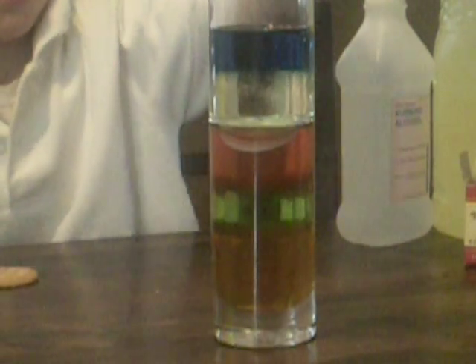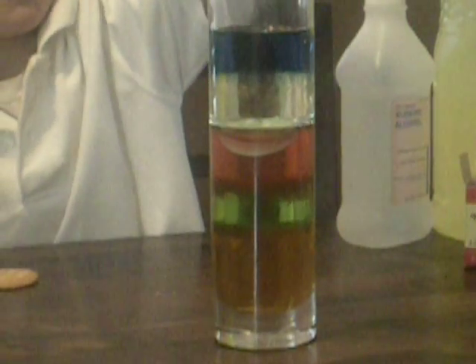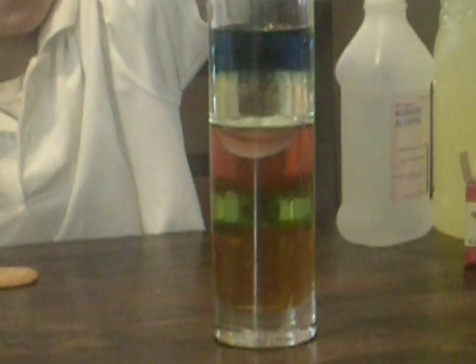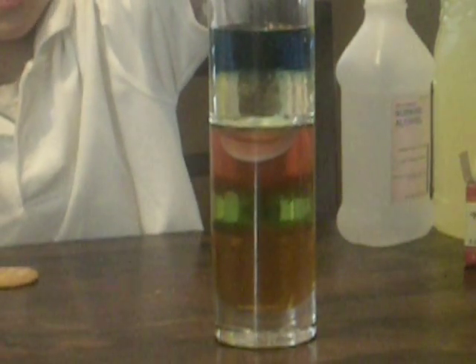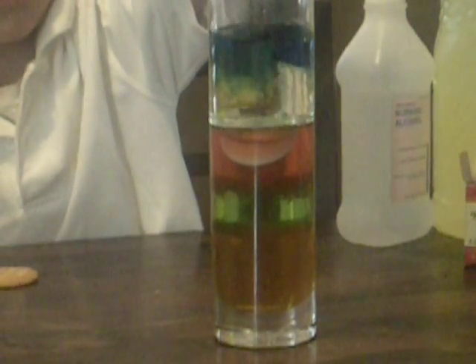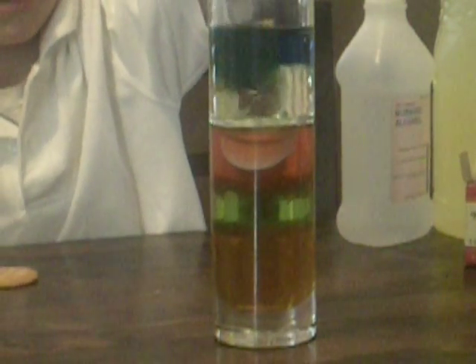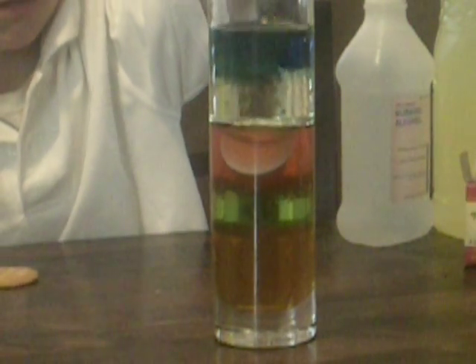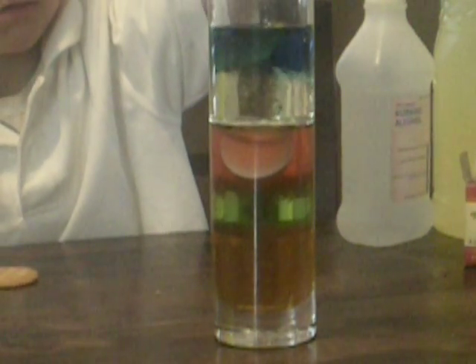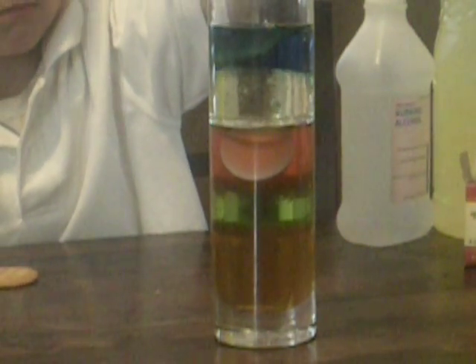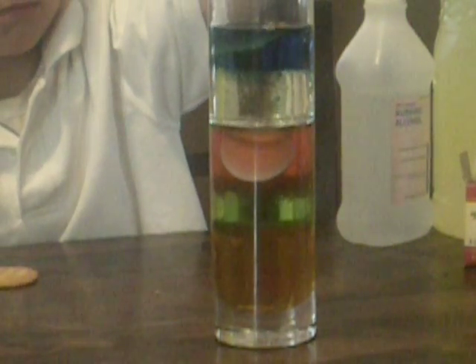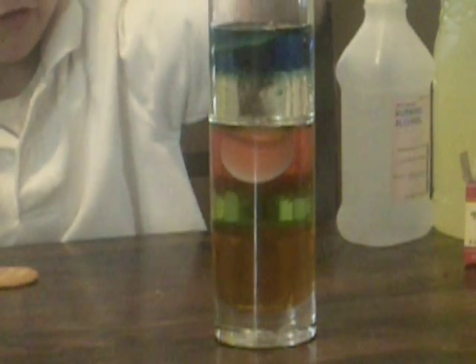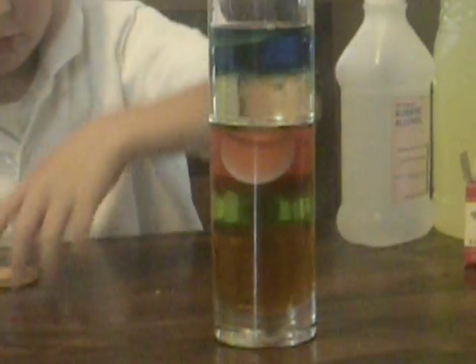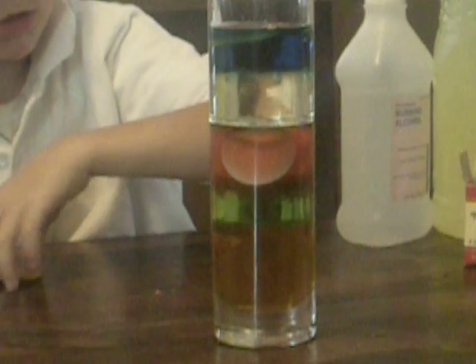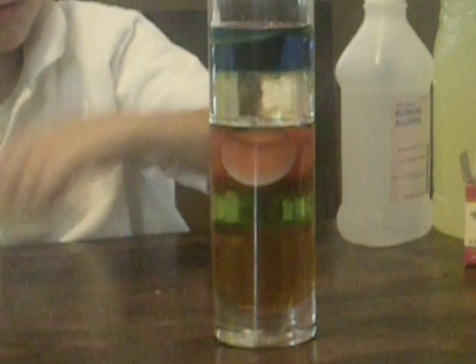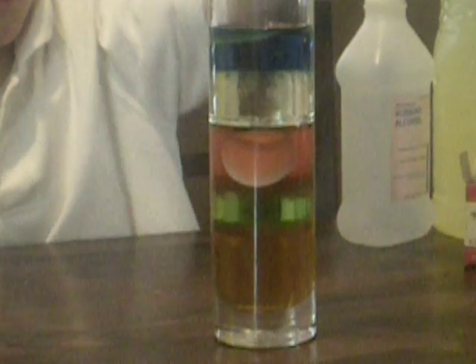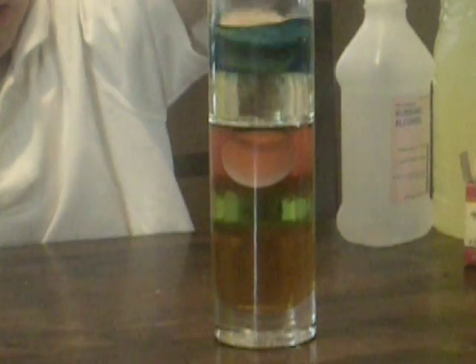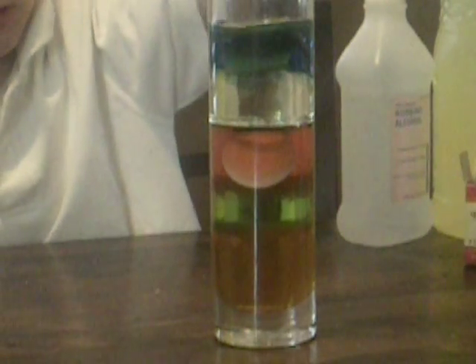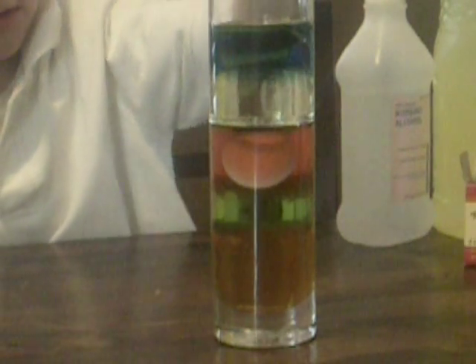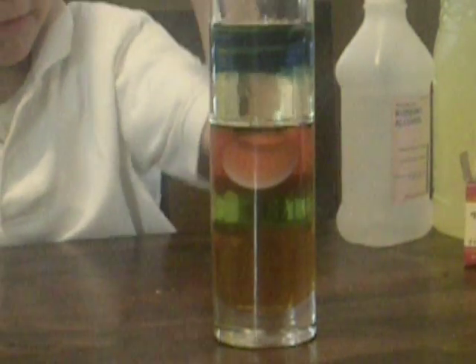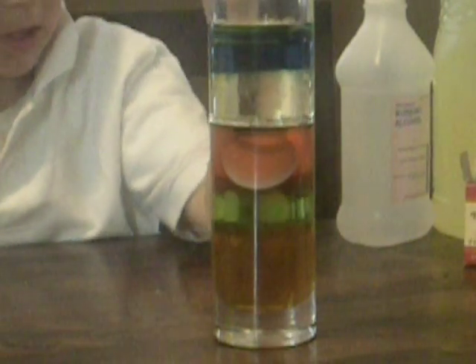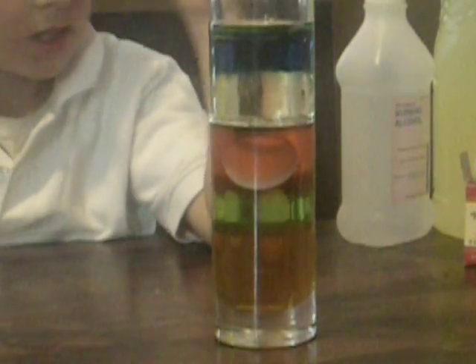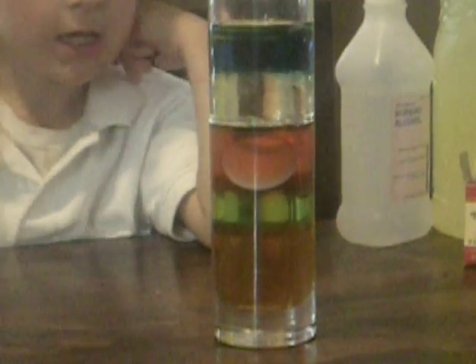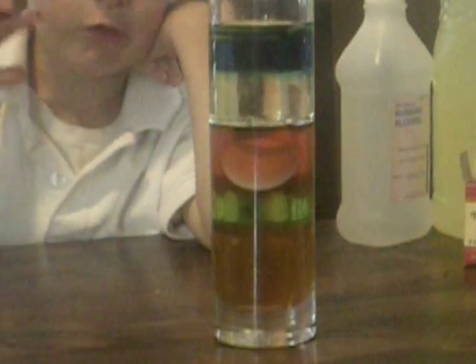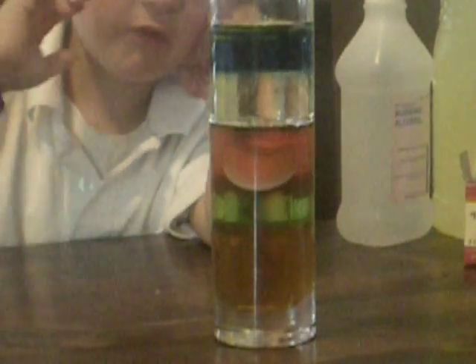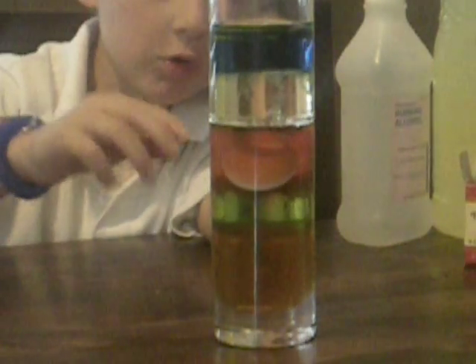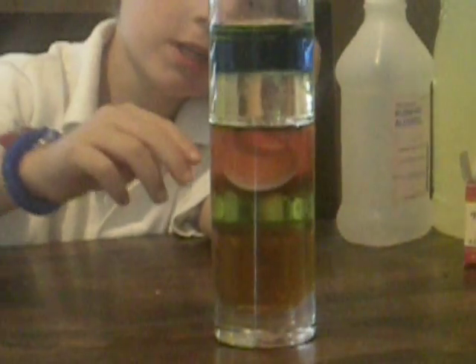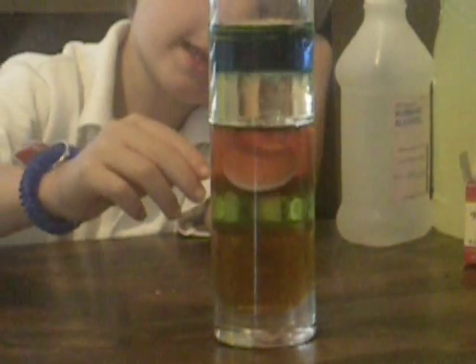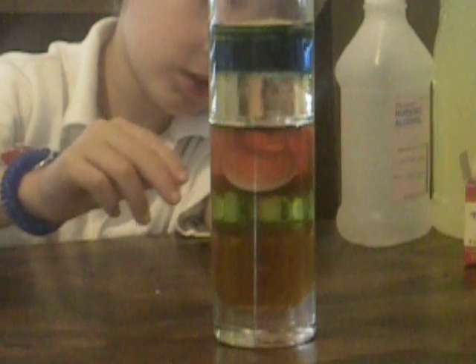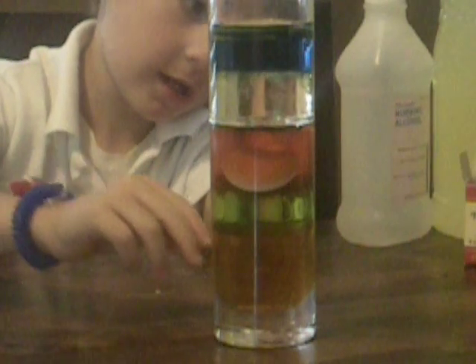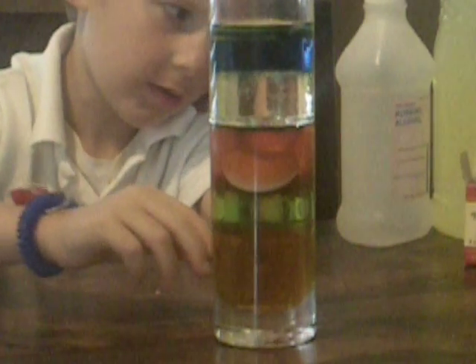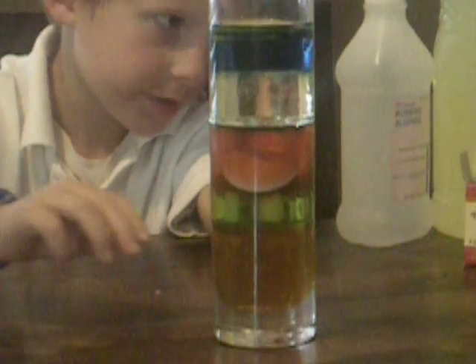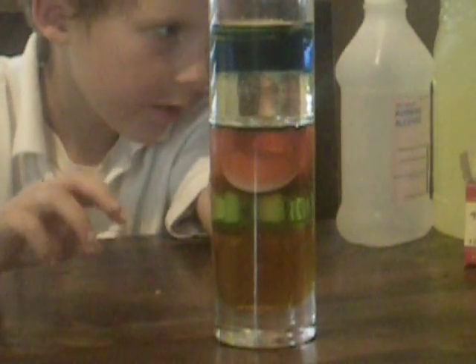And this one floats. And this one — three floats. And that one's there and that one's there.